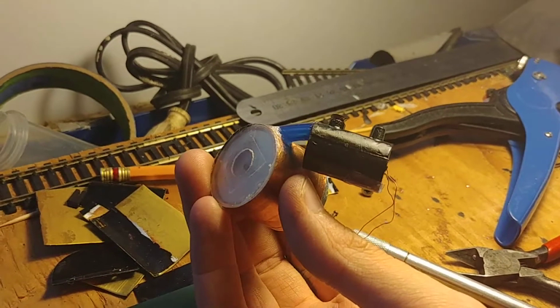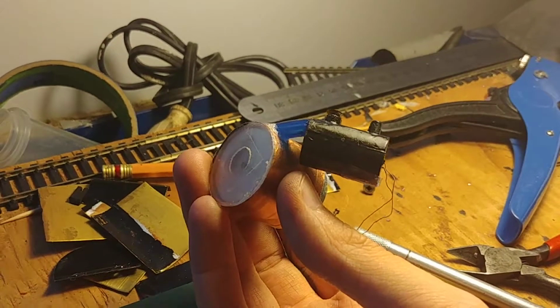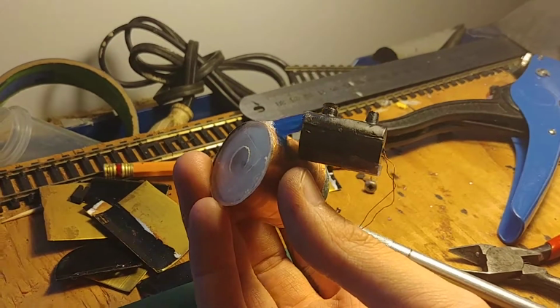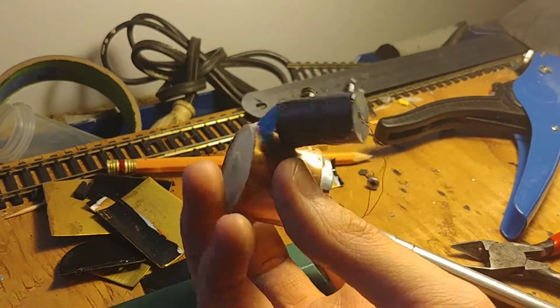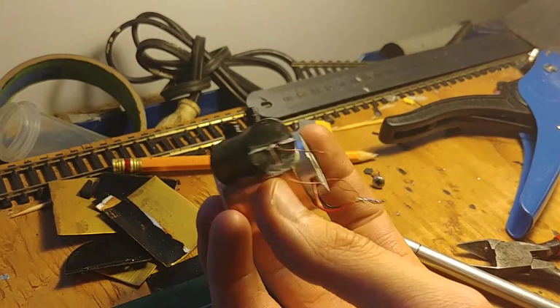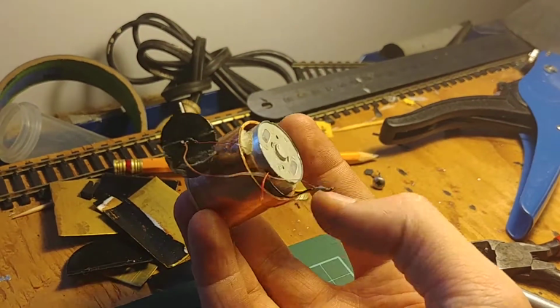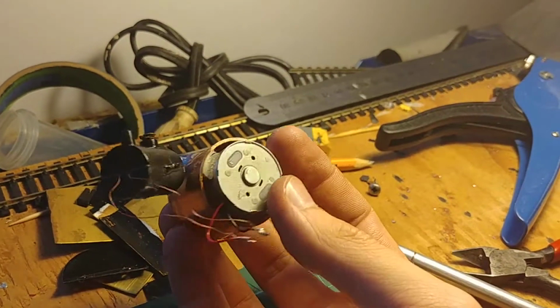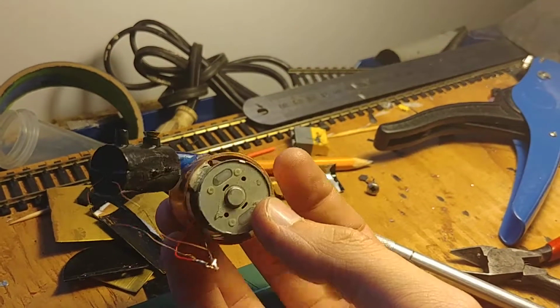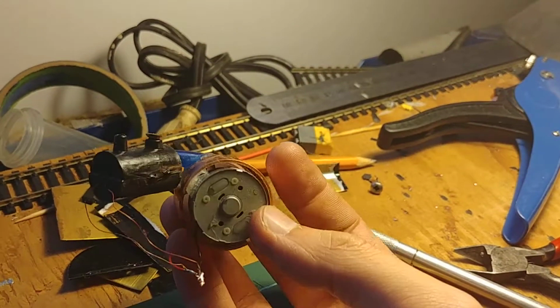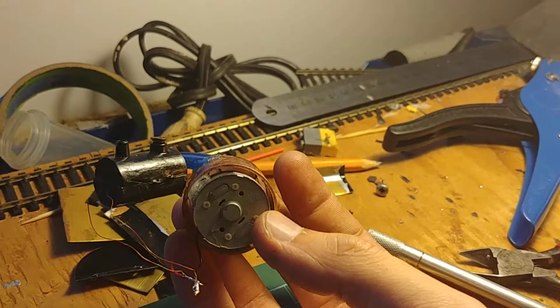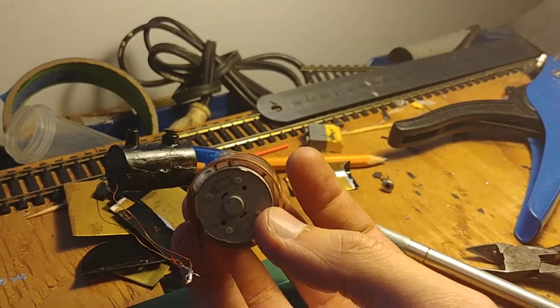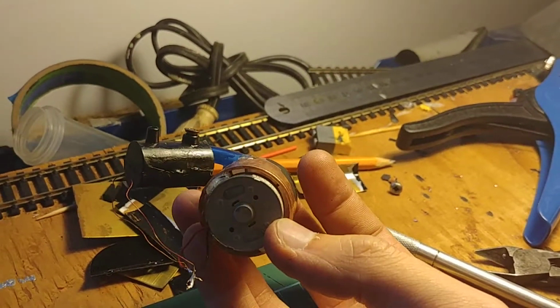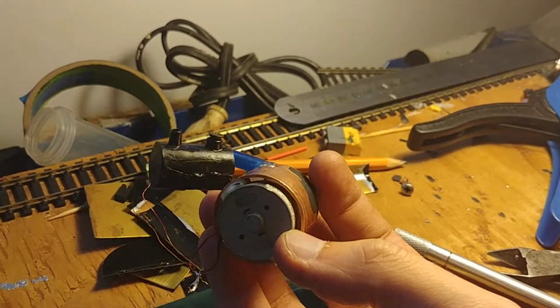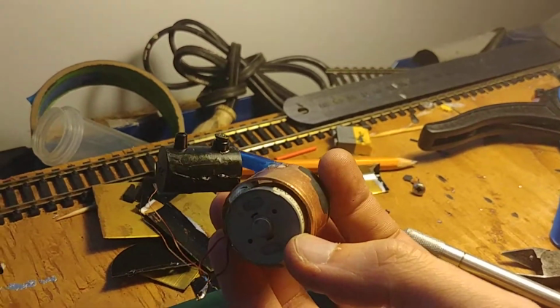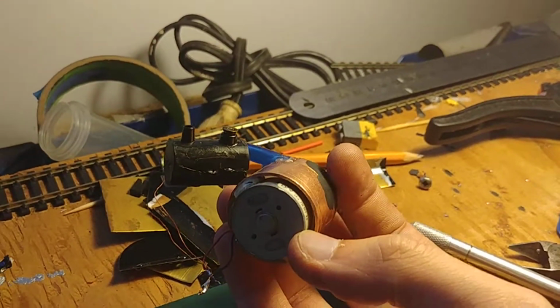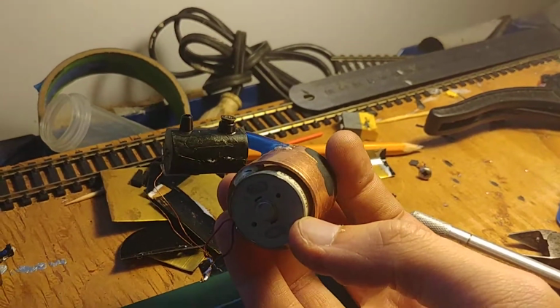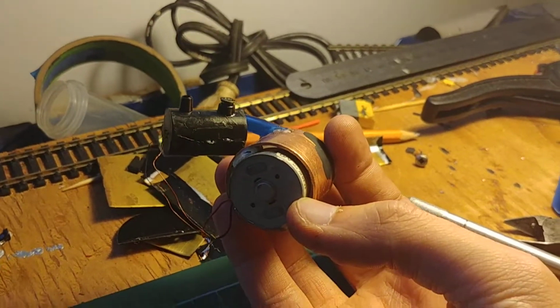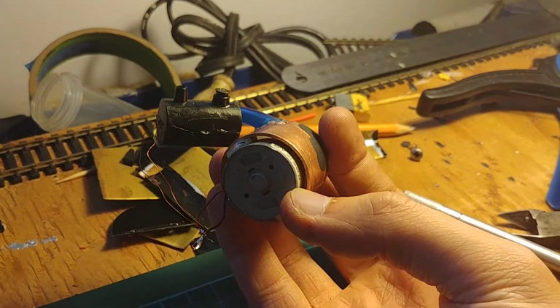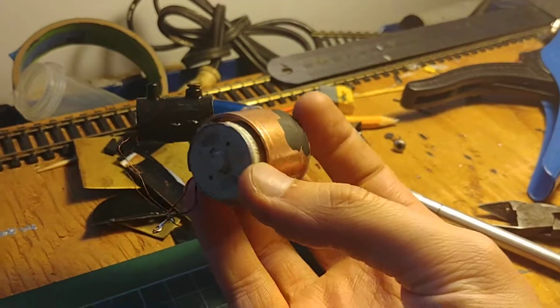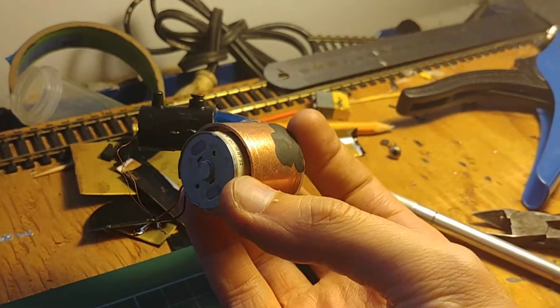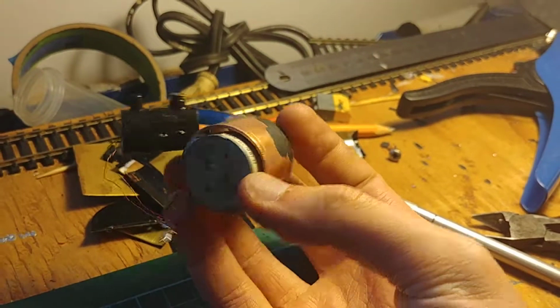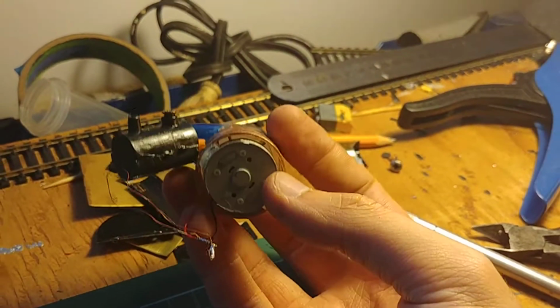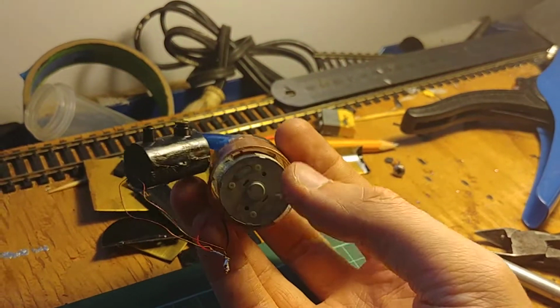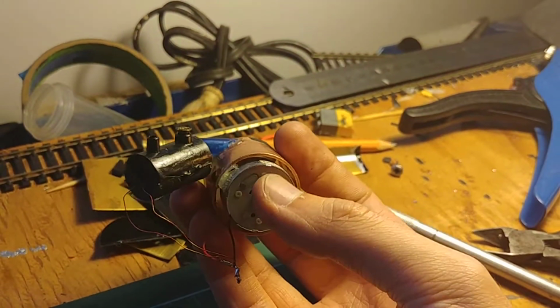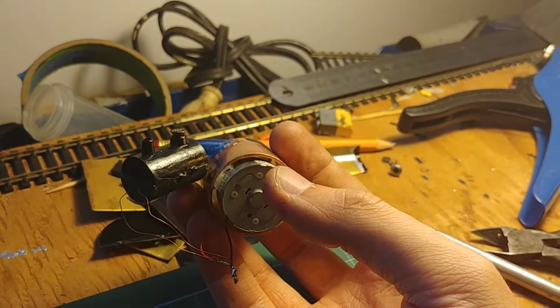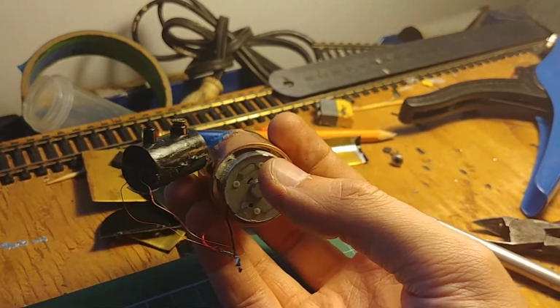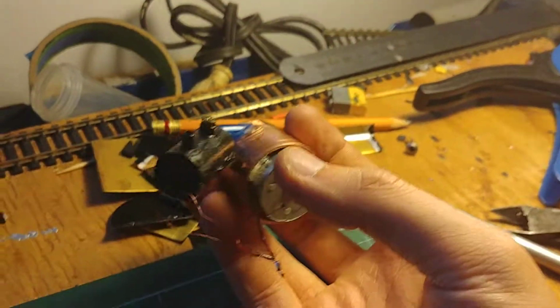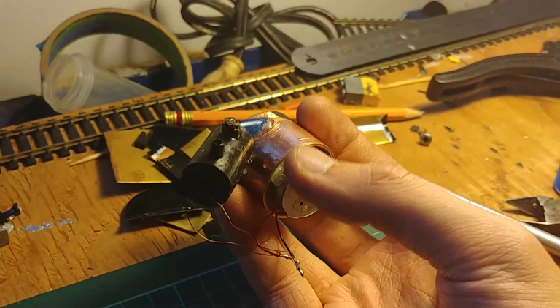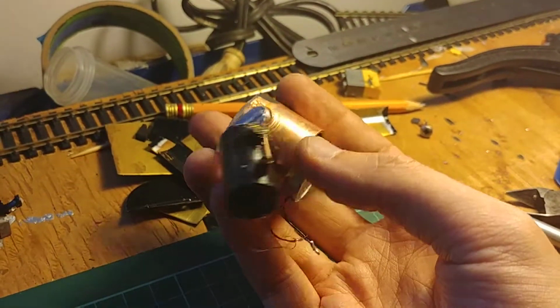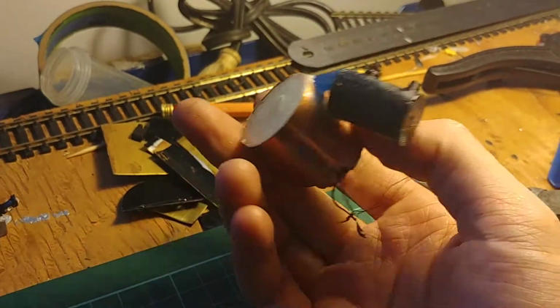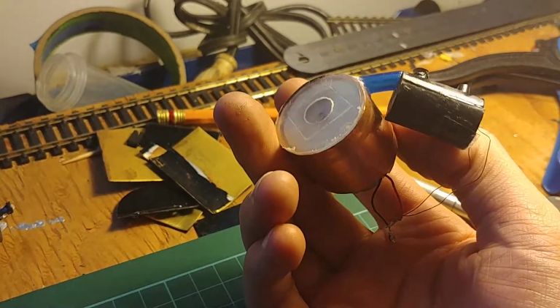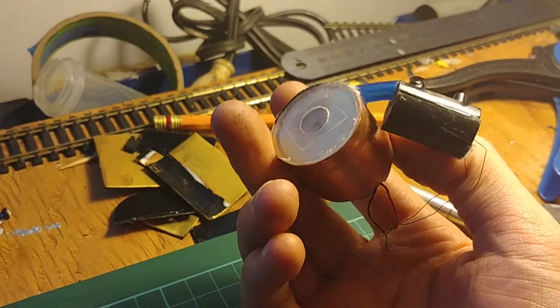It took me about two or three days to make, and it's working really fine. So thanks for watching.